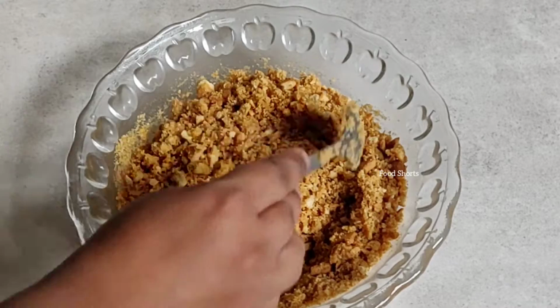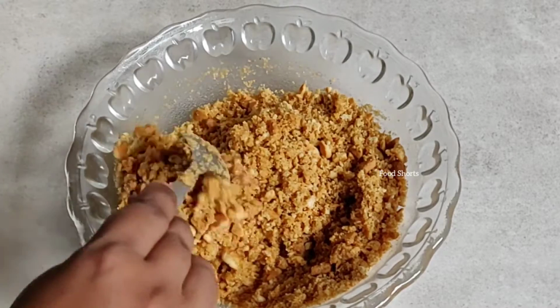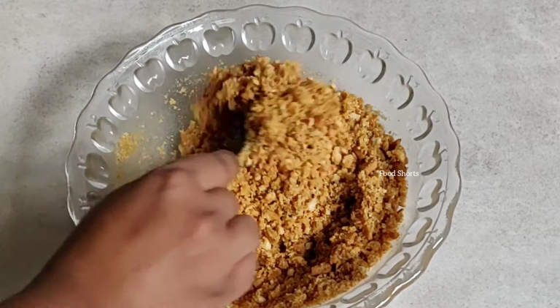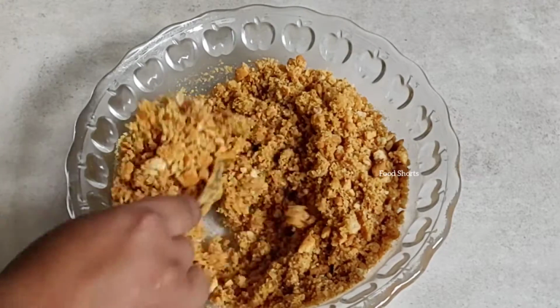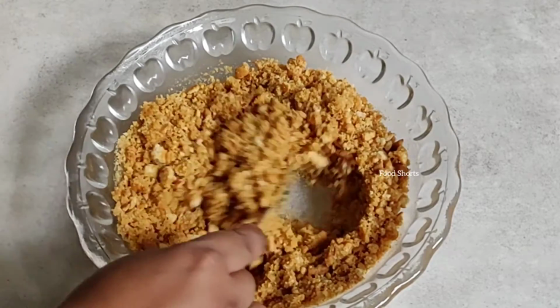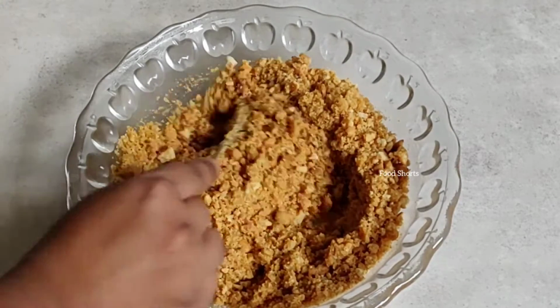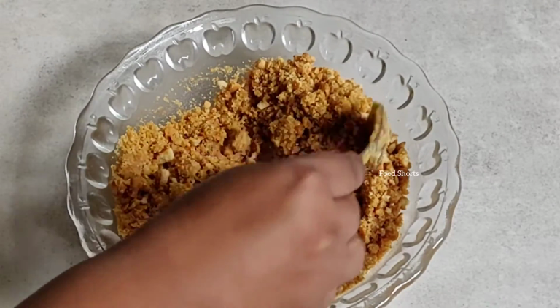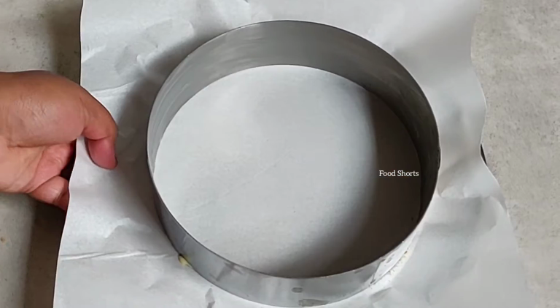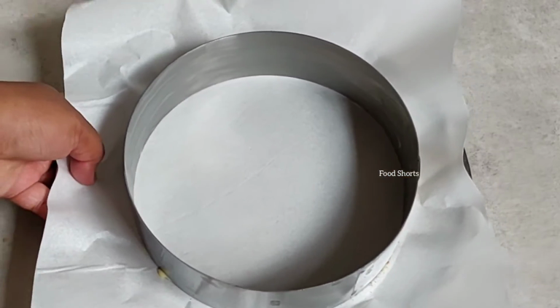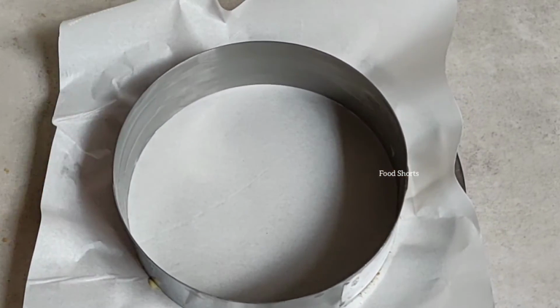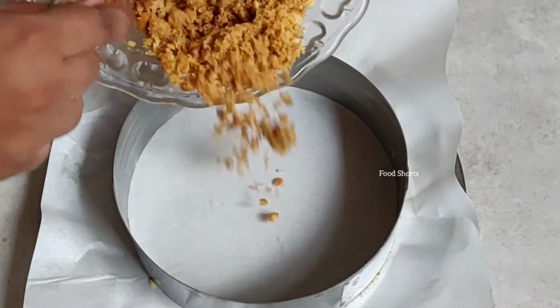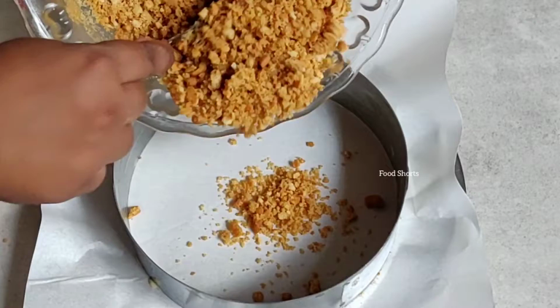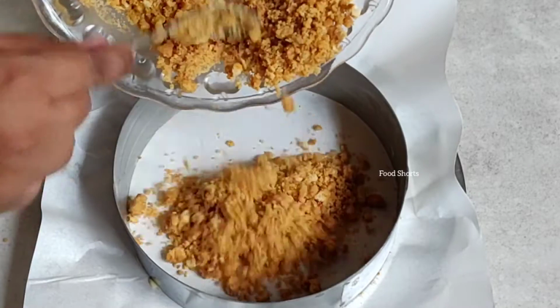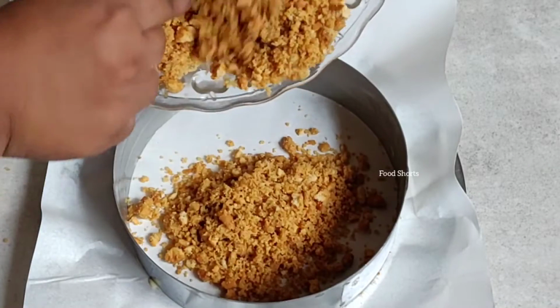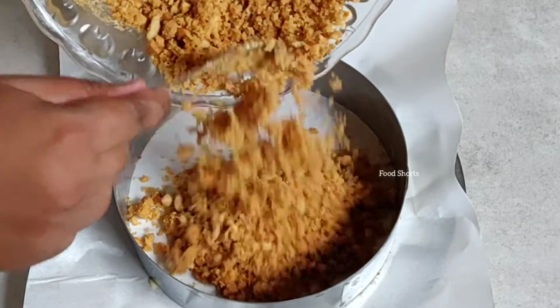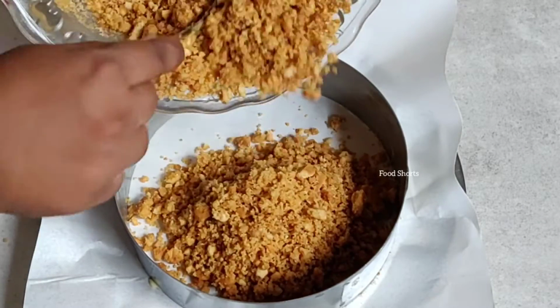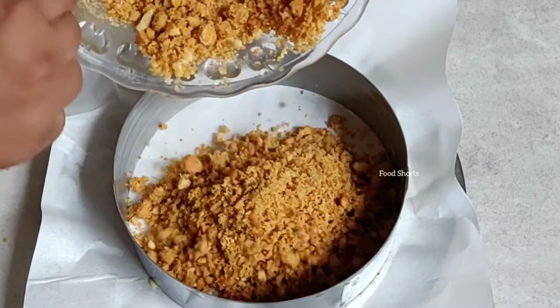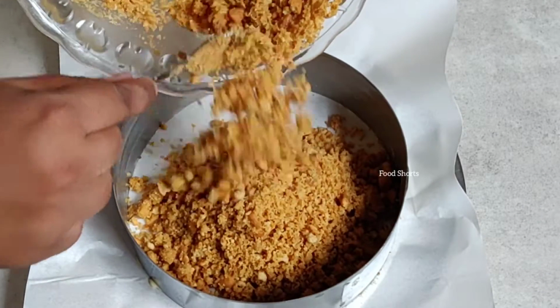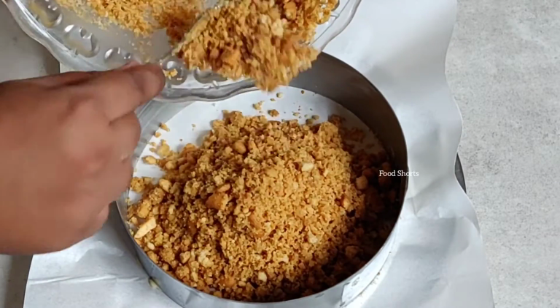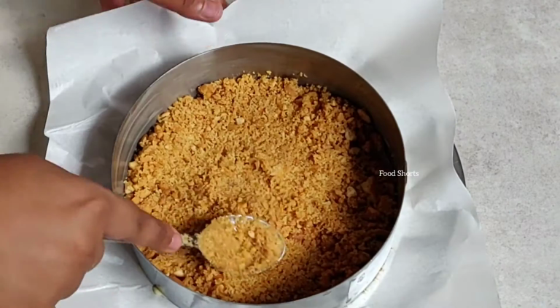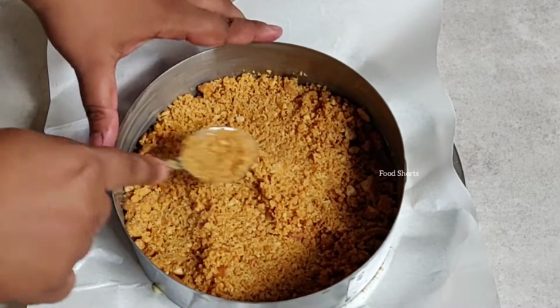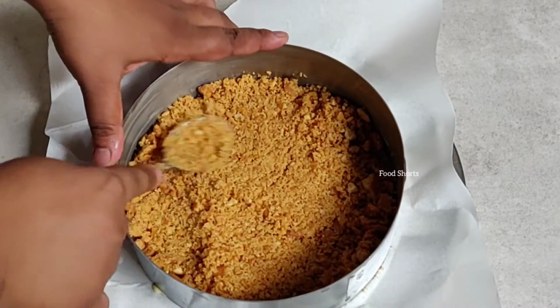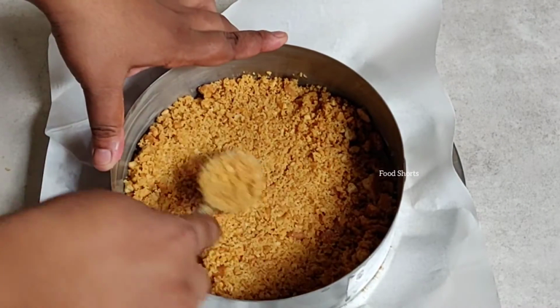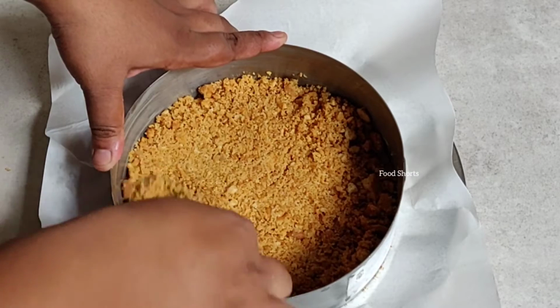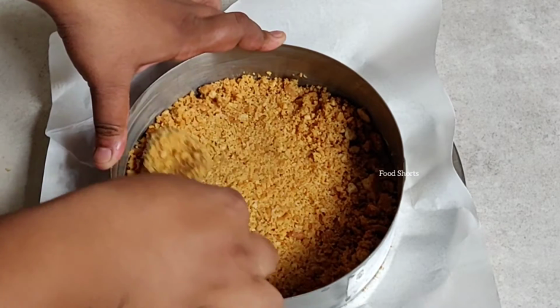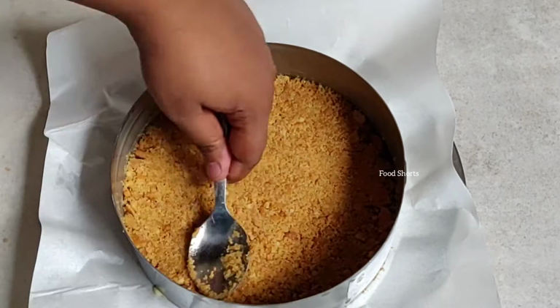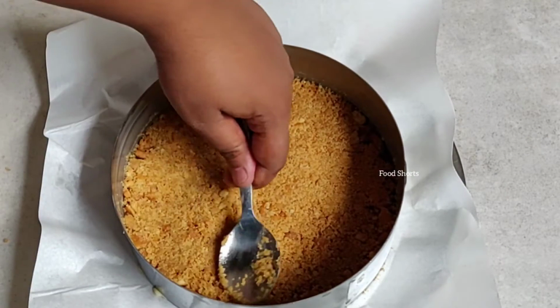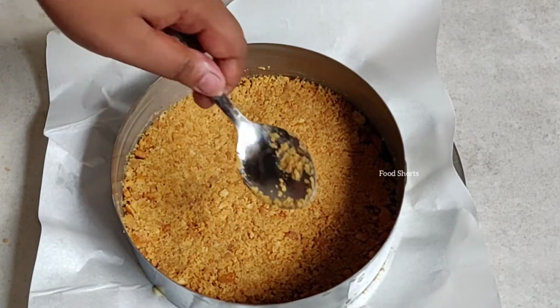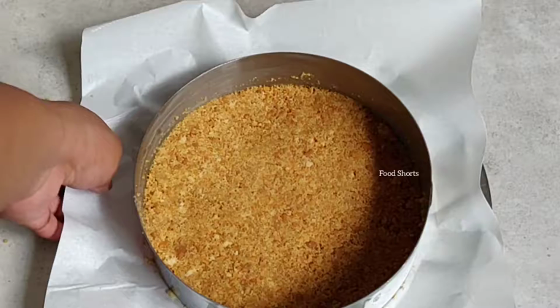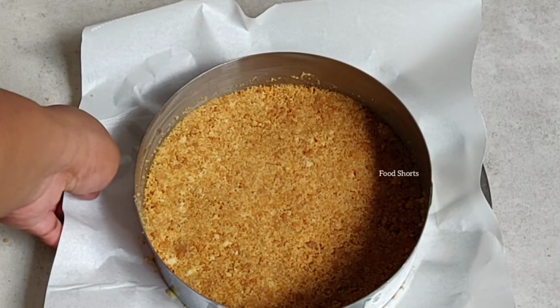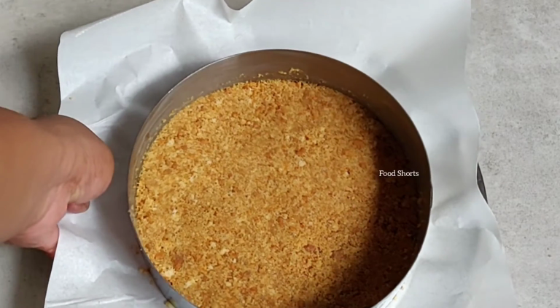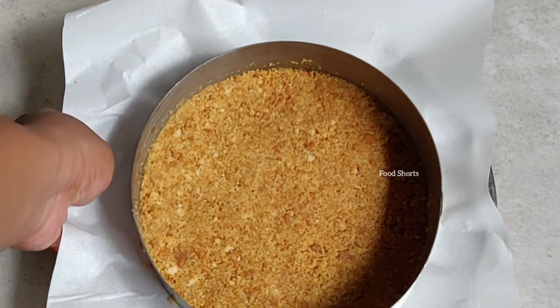Now we're gonna pour this into the circular mold and set it inside using a spatula, the back of a glass, or a spoon, just like this. Then we're gonna freeze it for 10 minutes in the refrigerator.